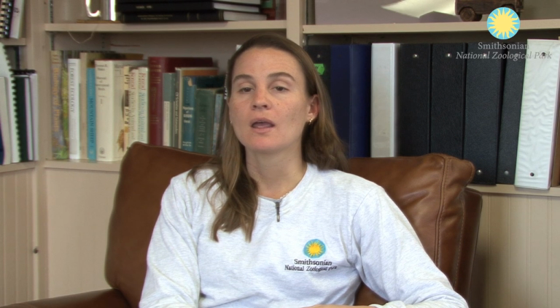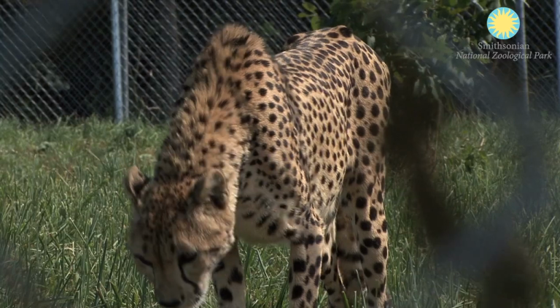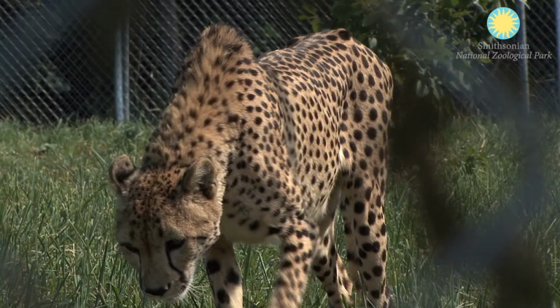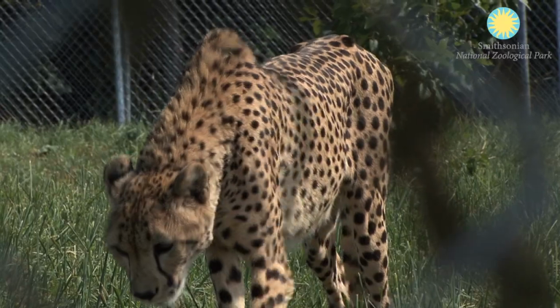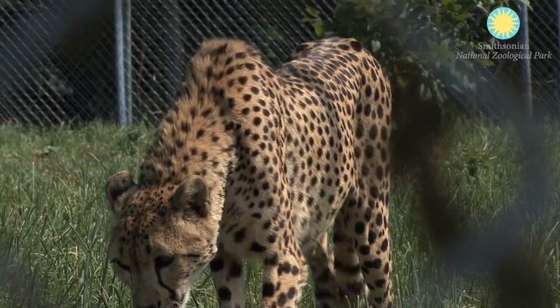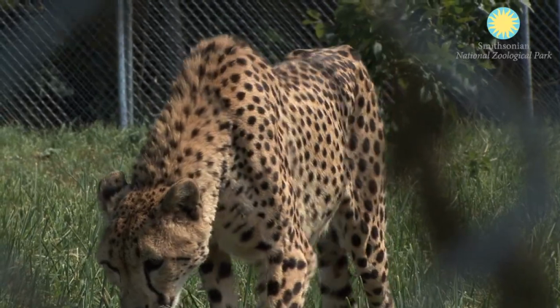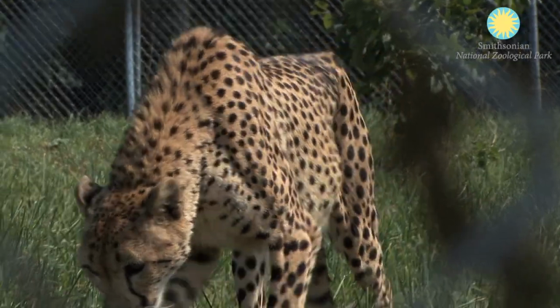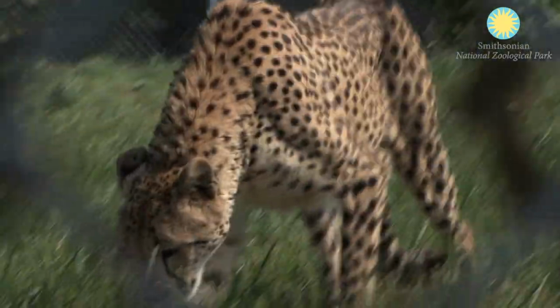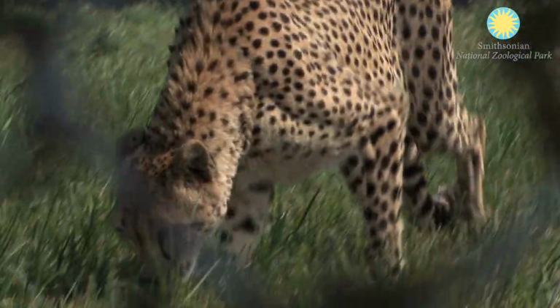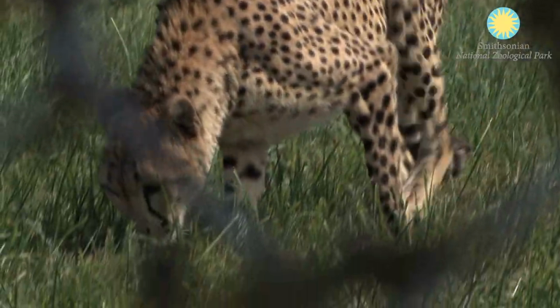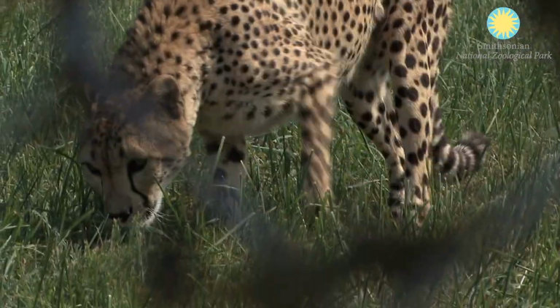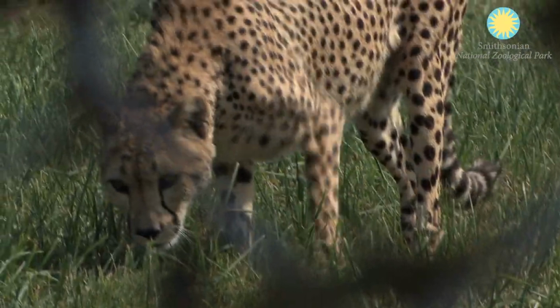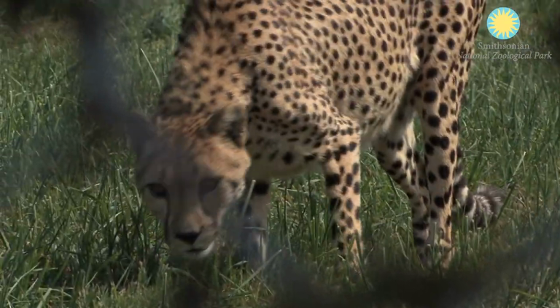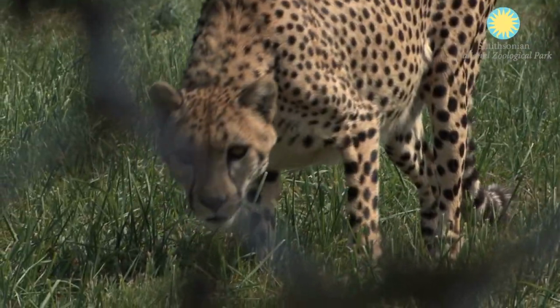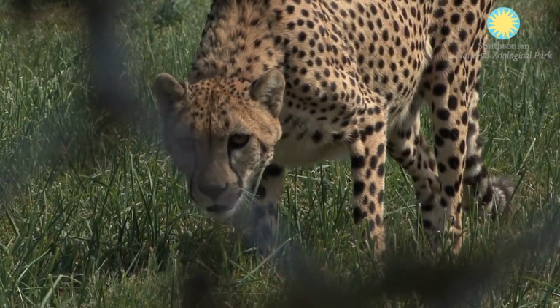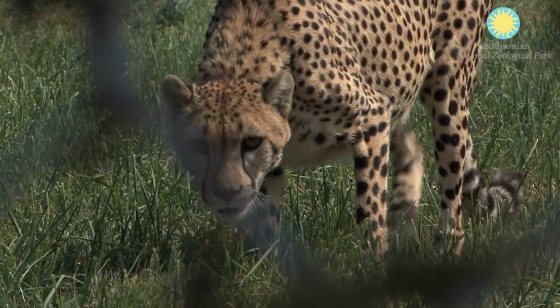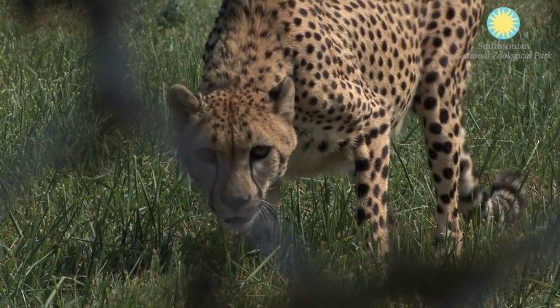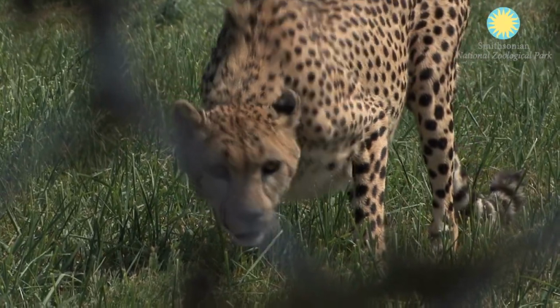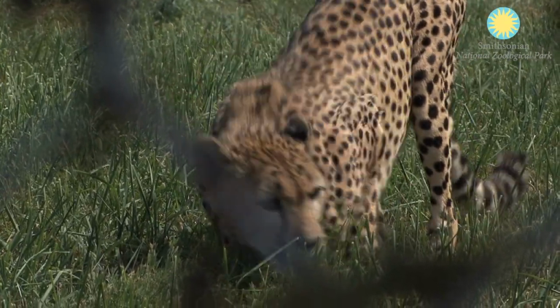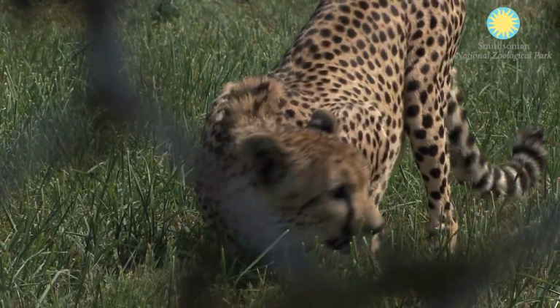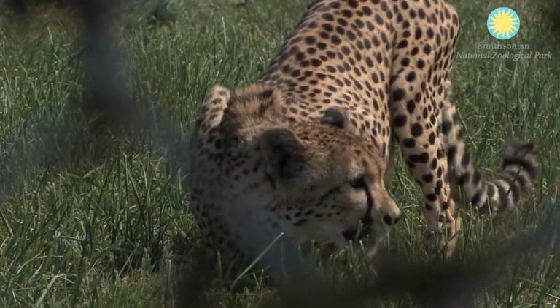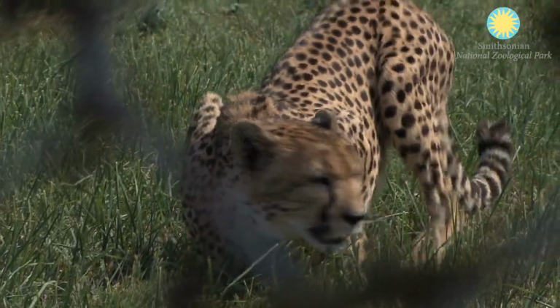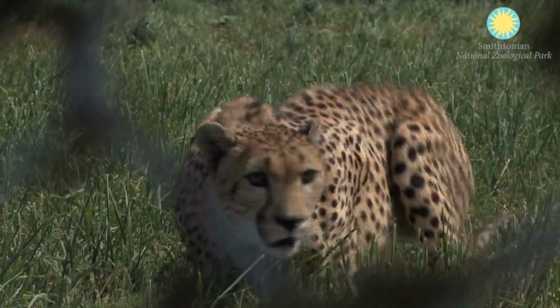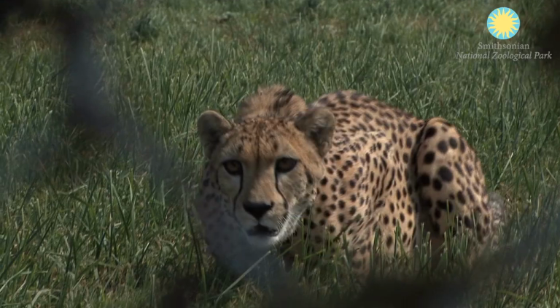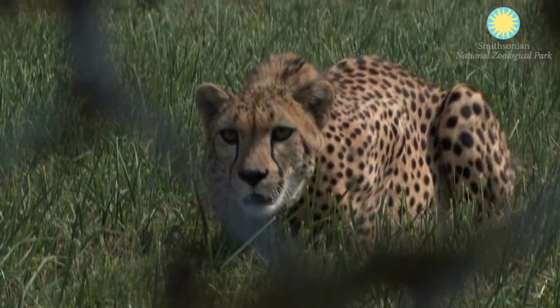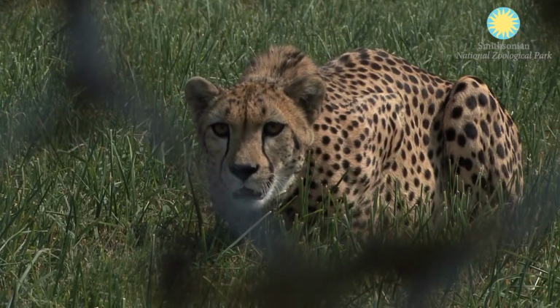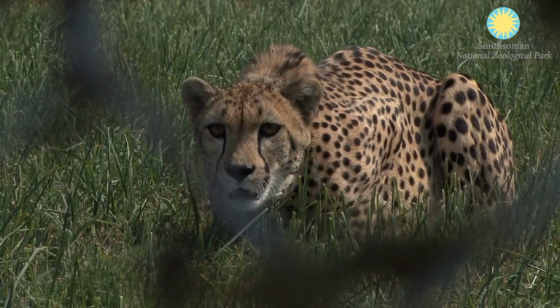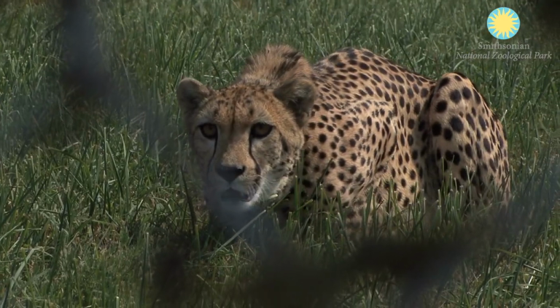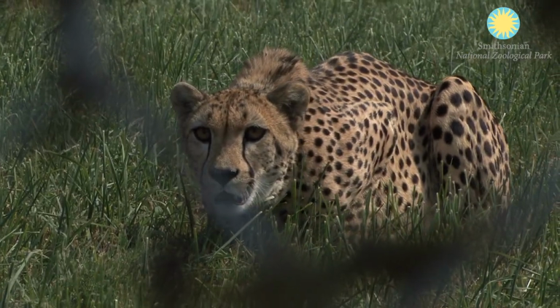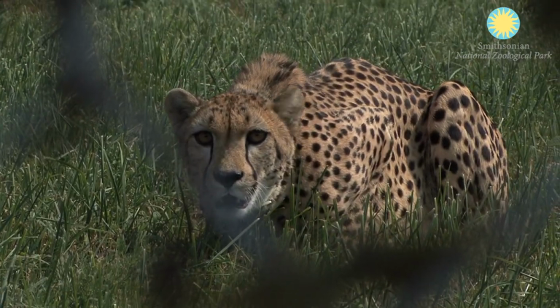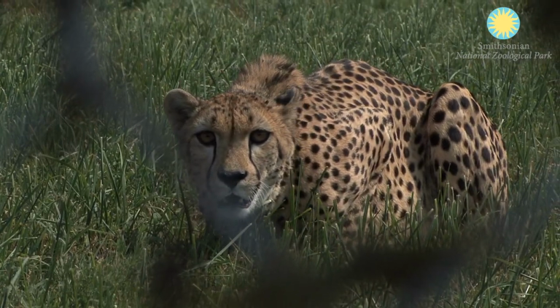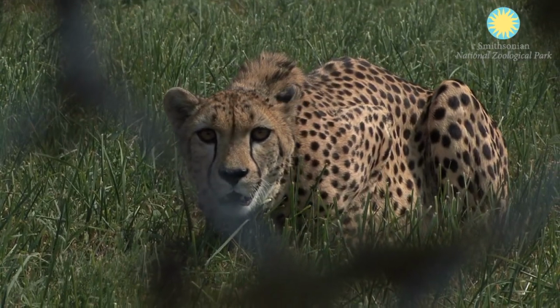We have a really strong plan in place now for developing a self-sustainable cheetah population in North America, which we've never had before.